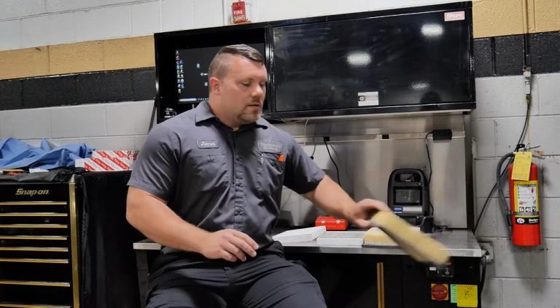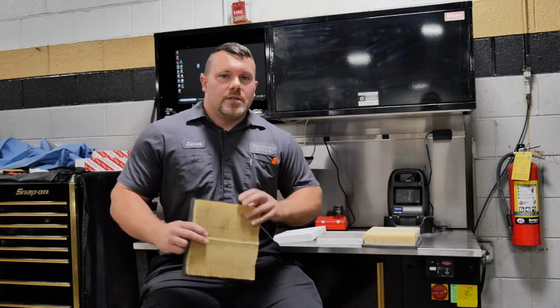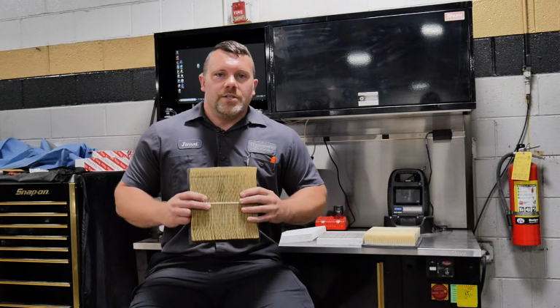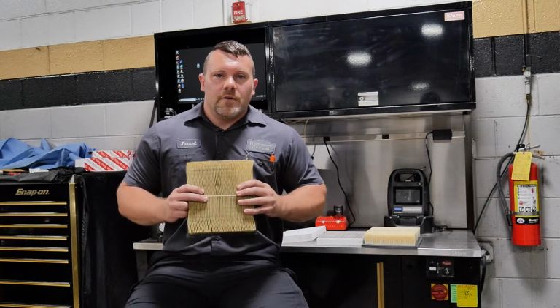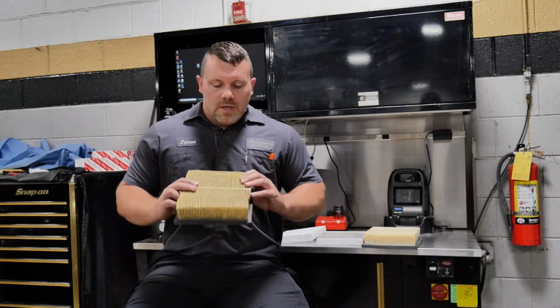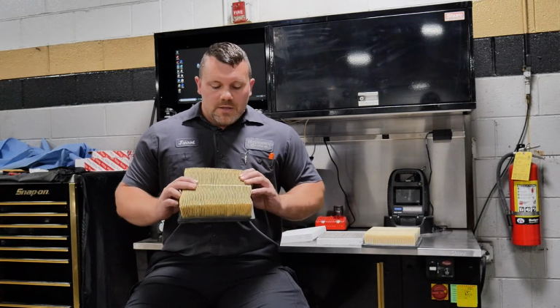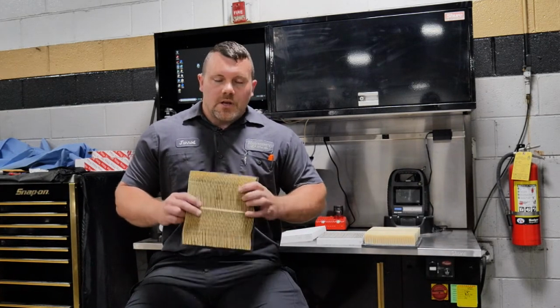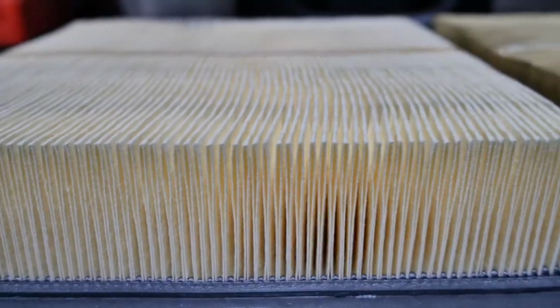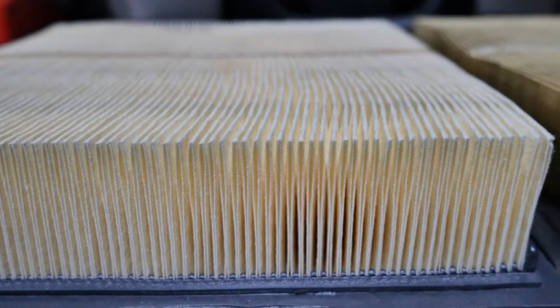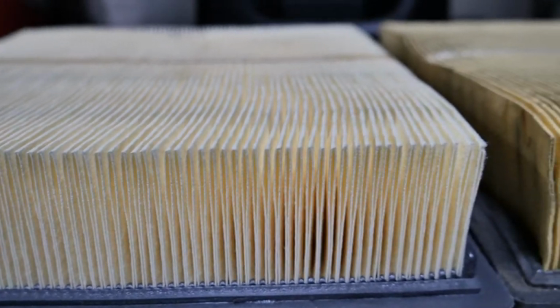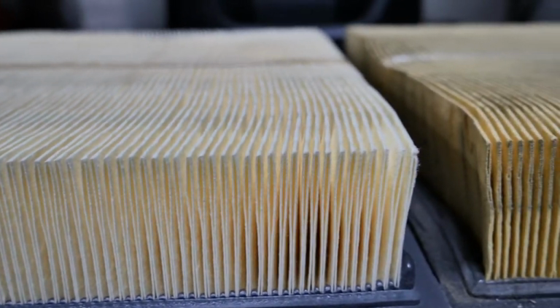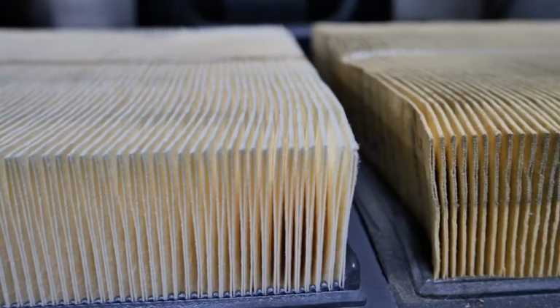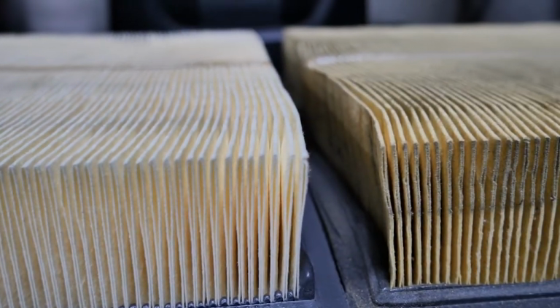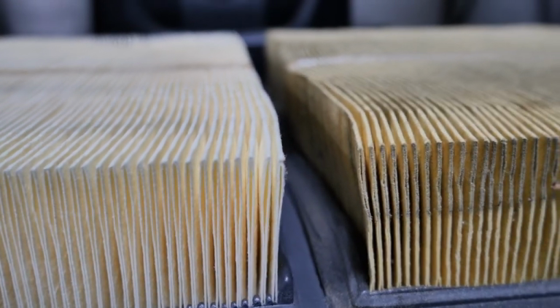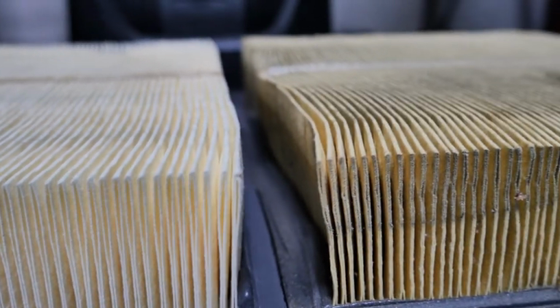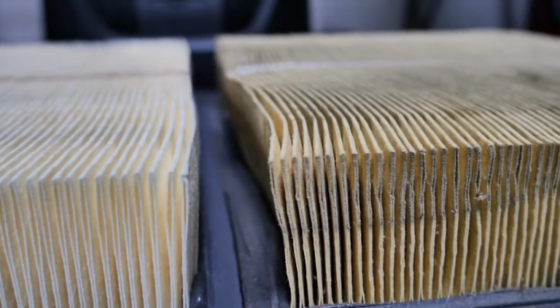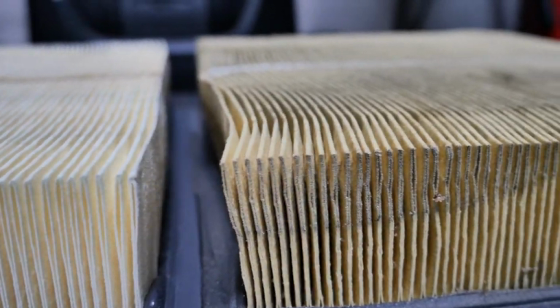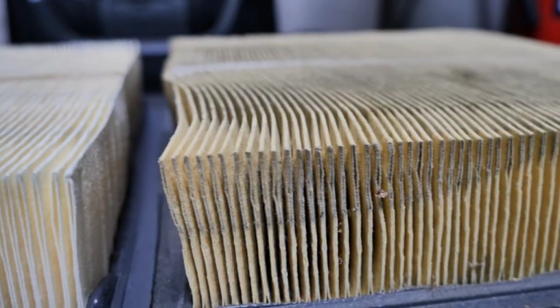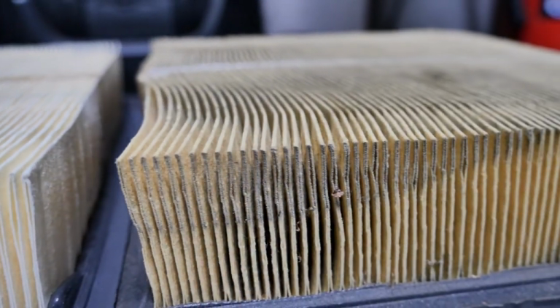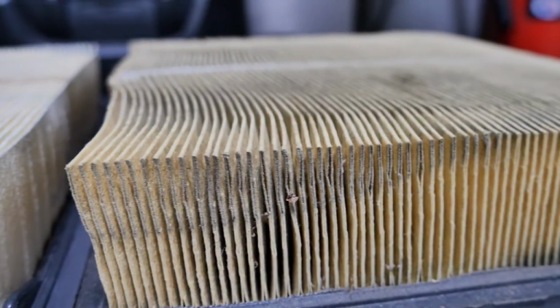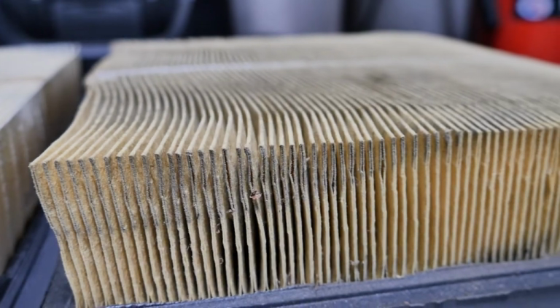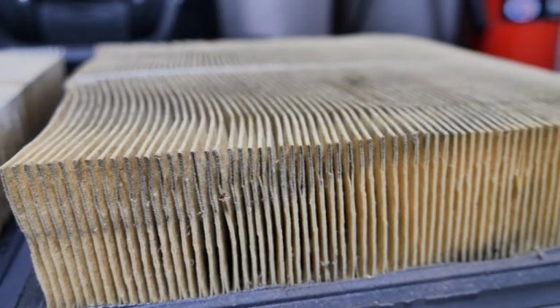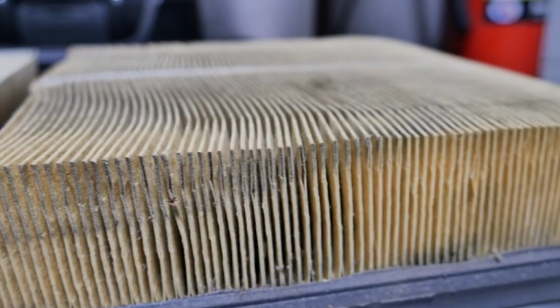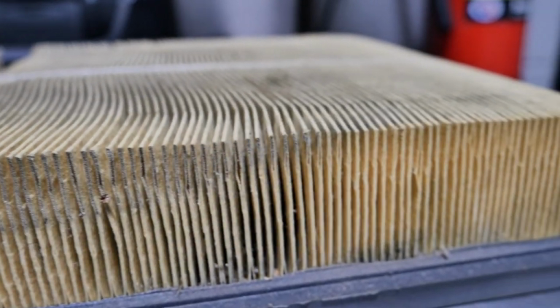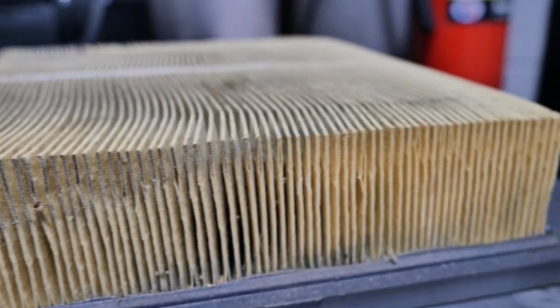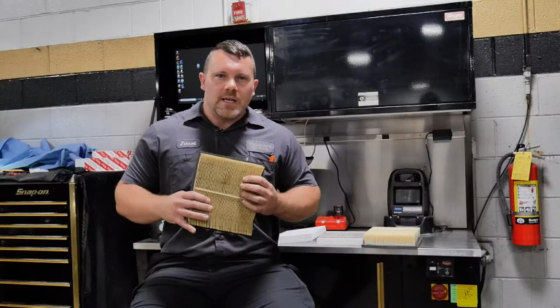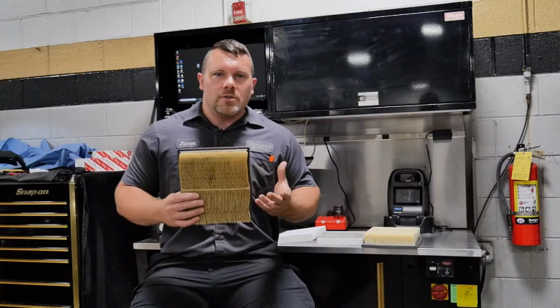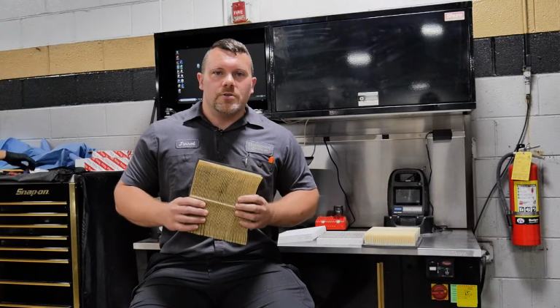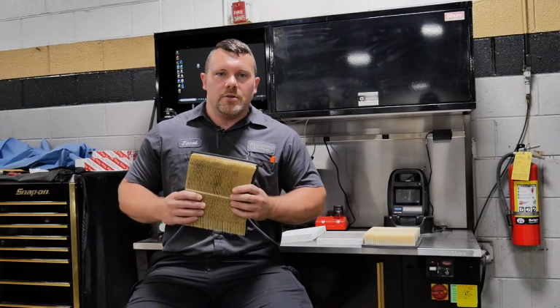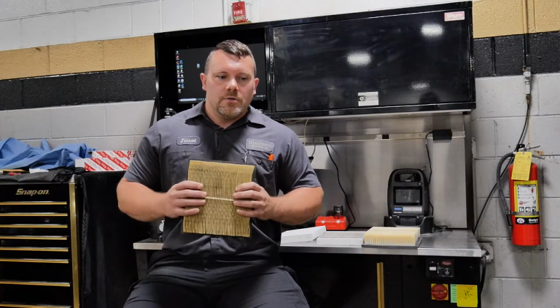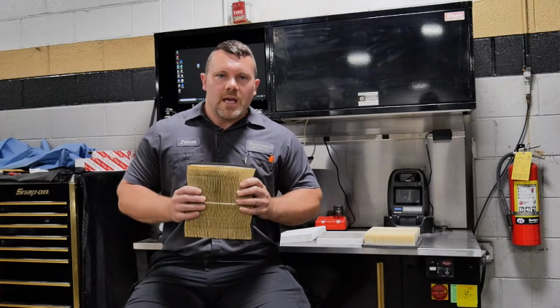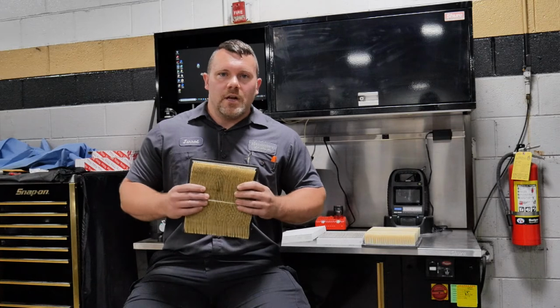This is a dirty engine air filter. This catches all the debris coming into your engine and helps protect it. It catches all the dirt in the fins, and we recommend replacing these roughly around thirty thousand miles depending on your driving habits and area.